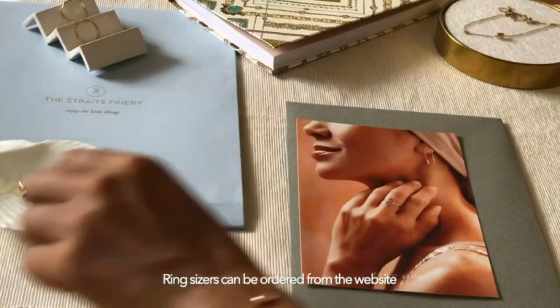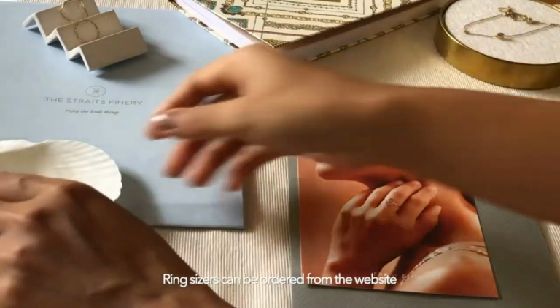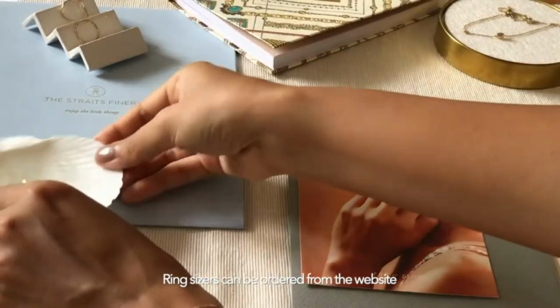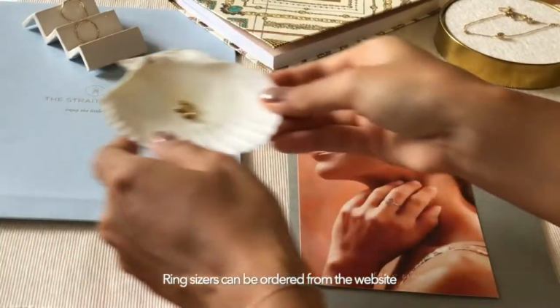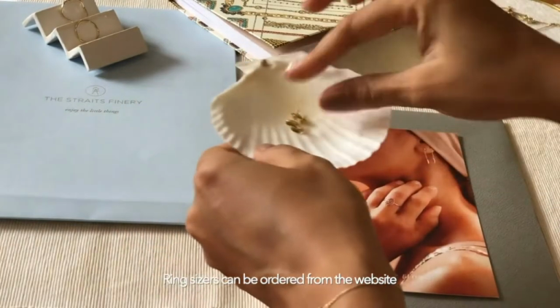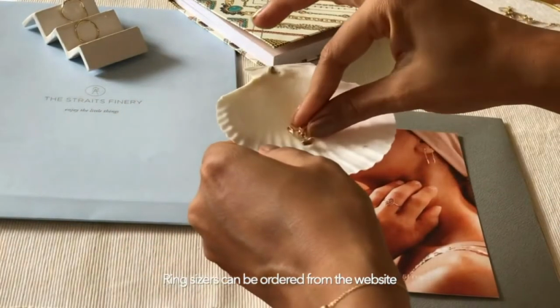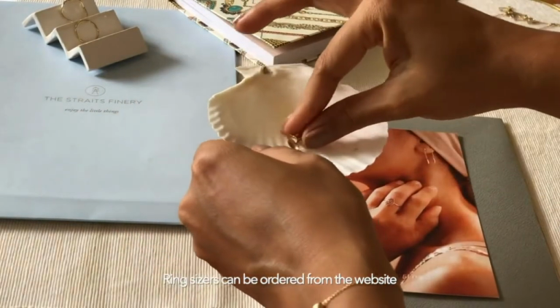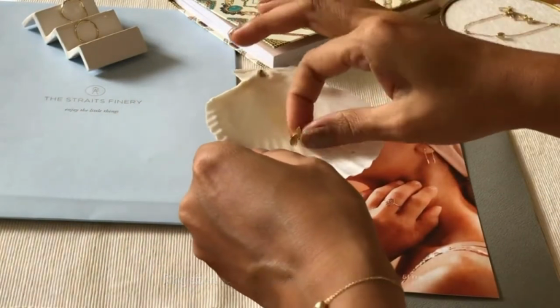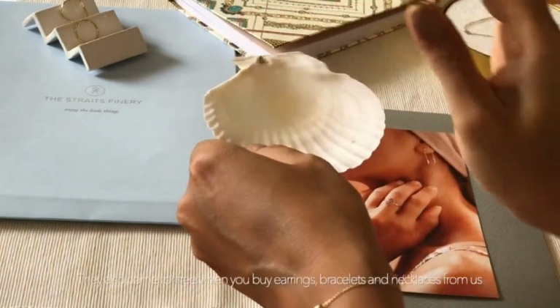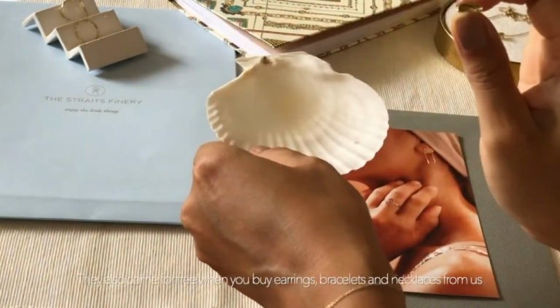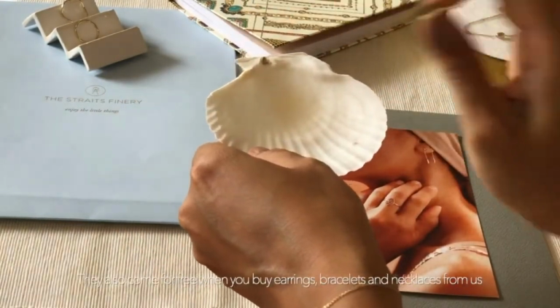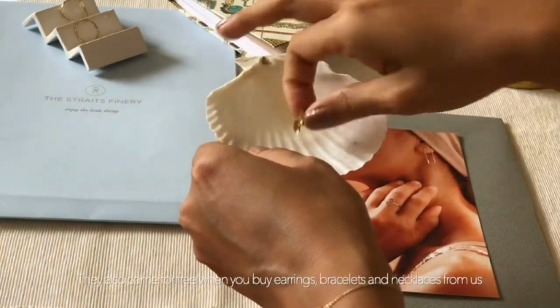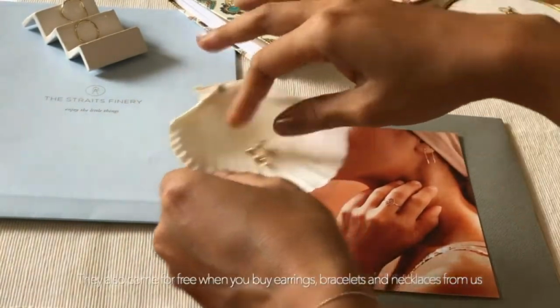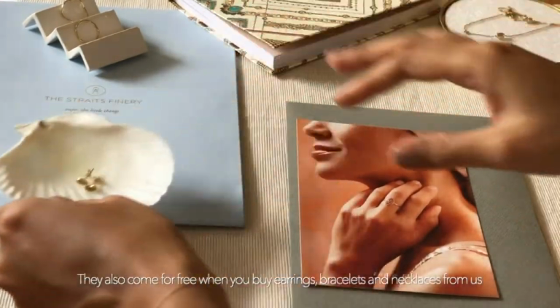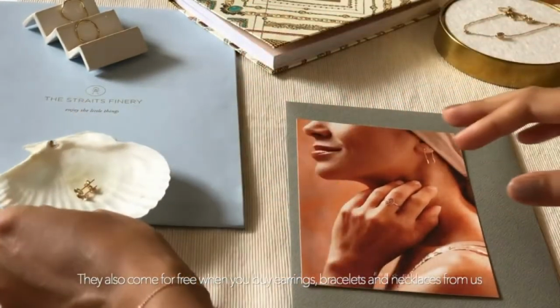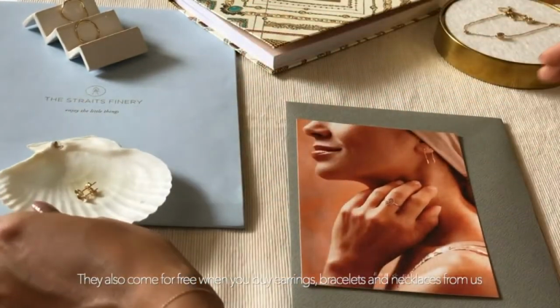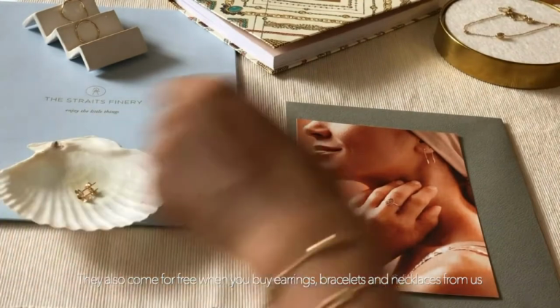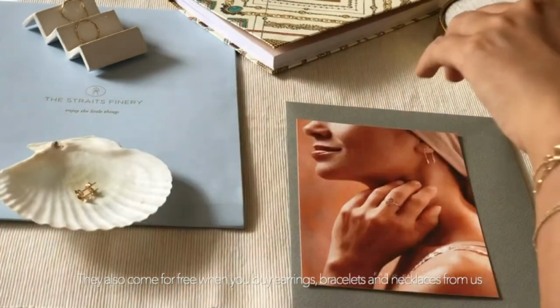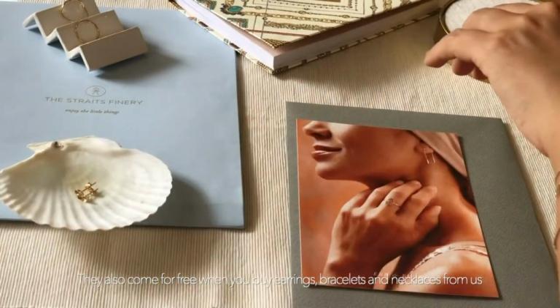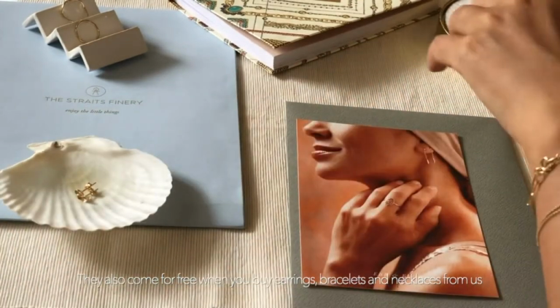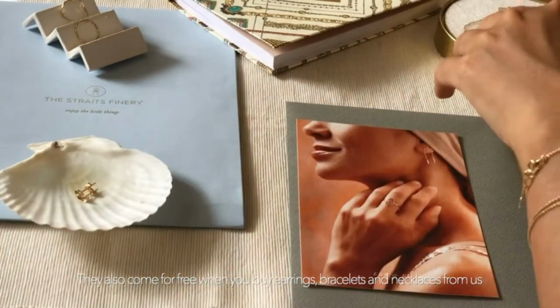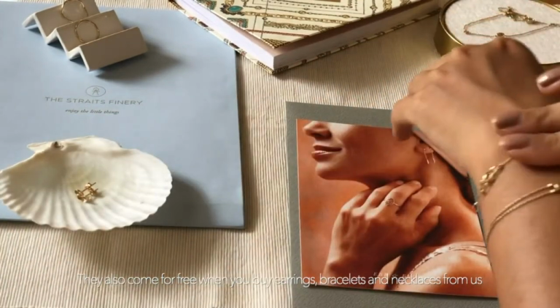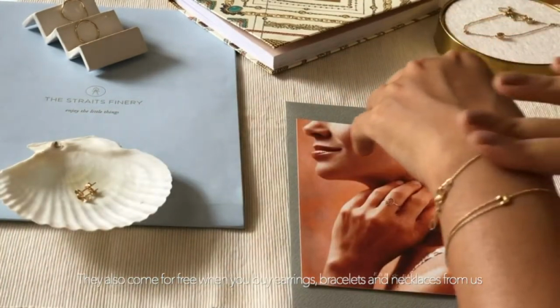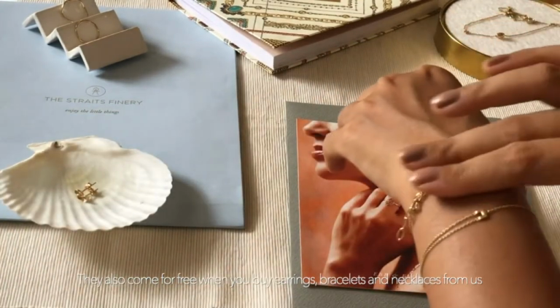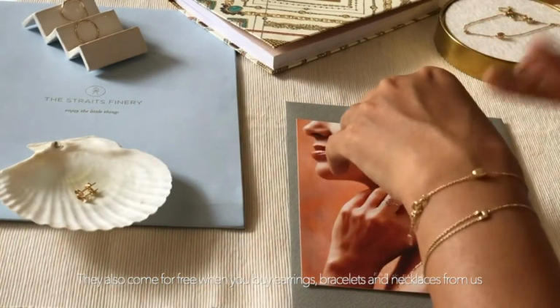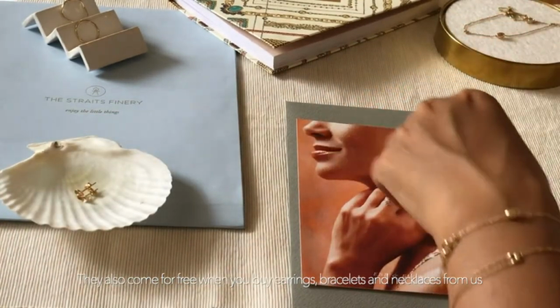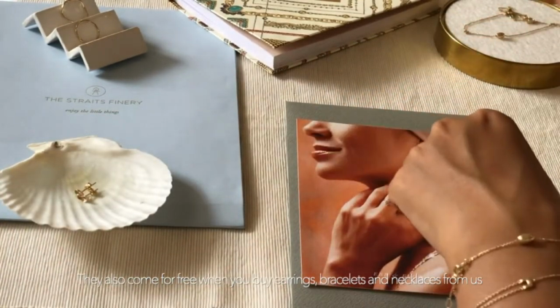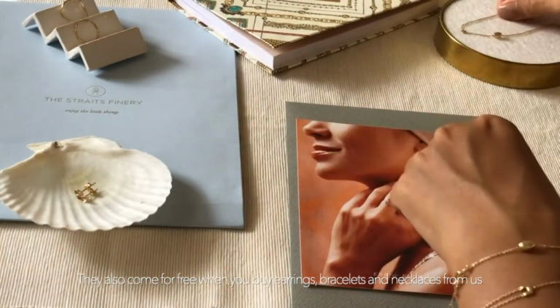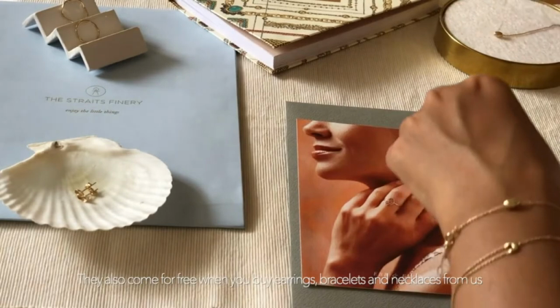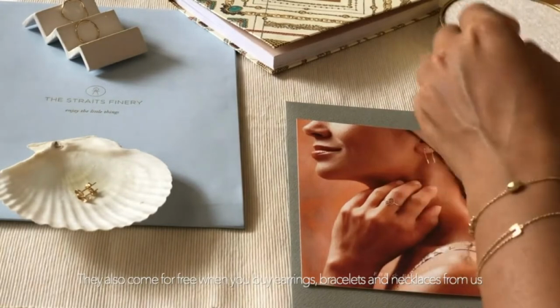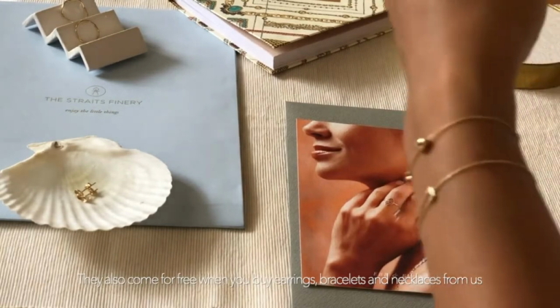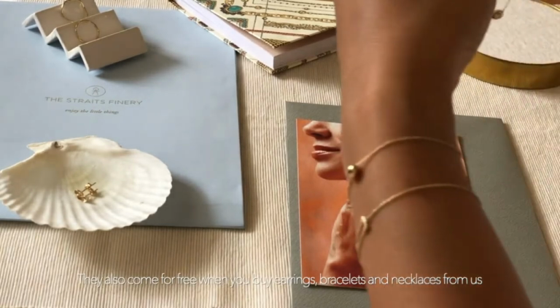Ring sizes are now available from our website. You can order them individually or they also come in for free every time you buy a pair of earrings, a bracelet, or even a necklace.